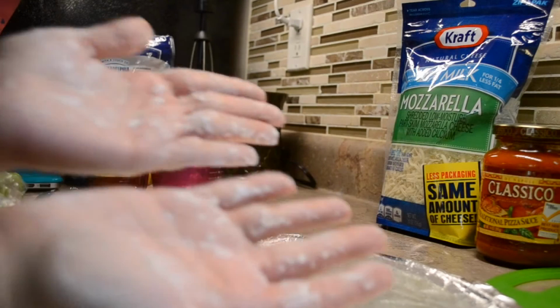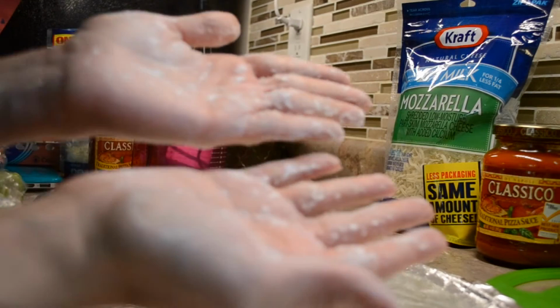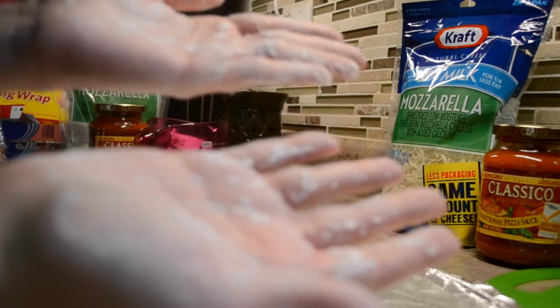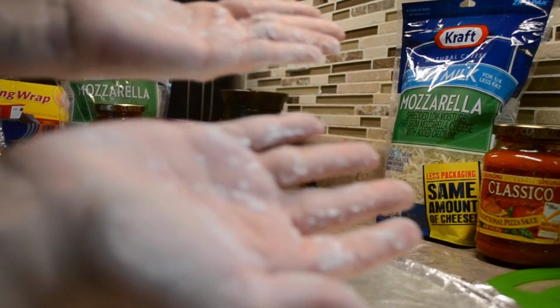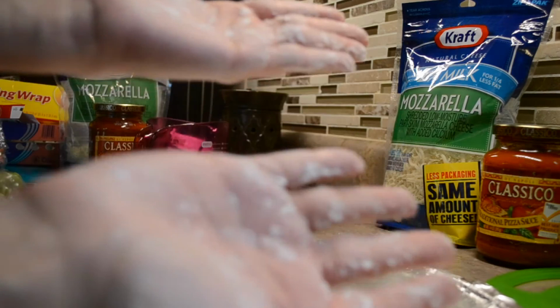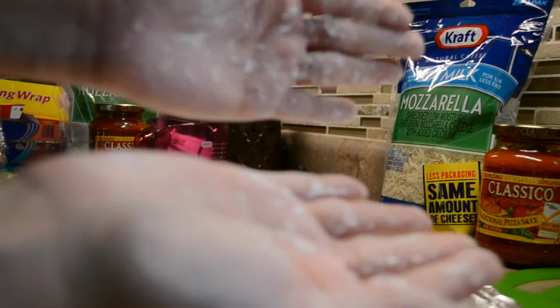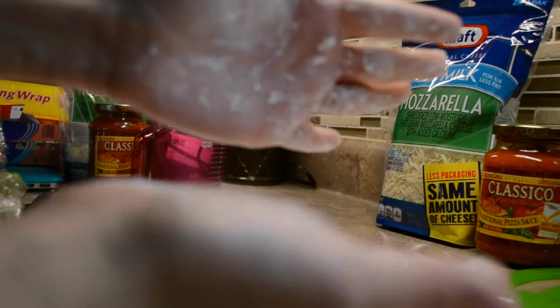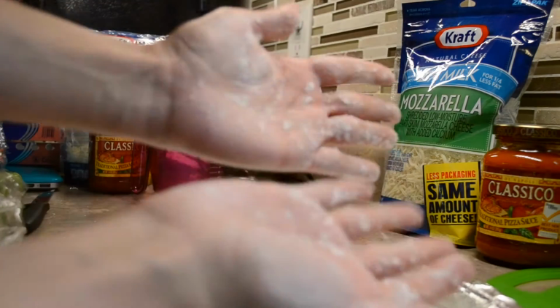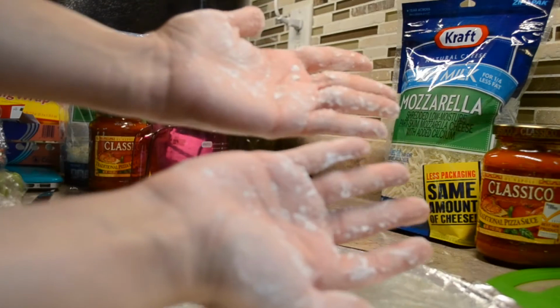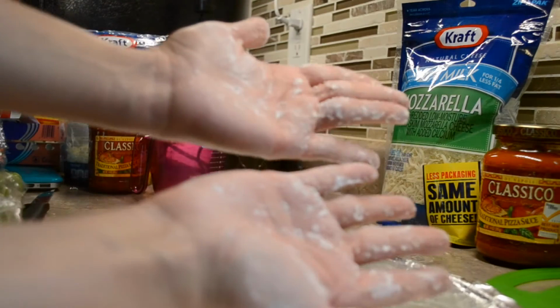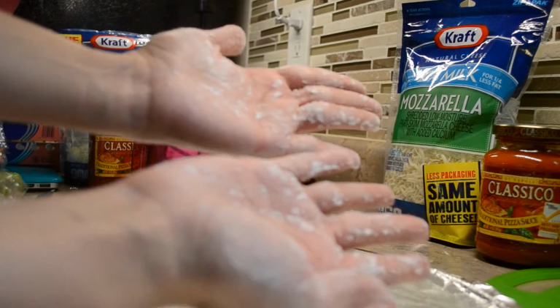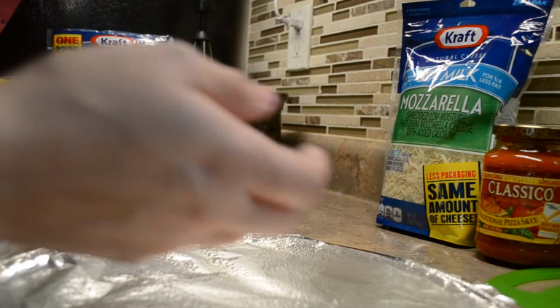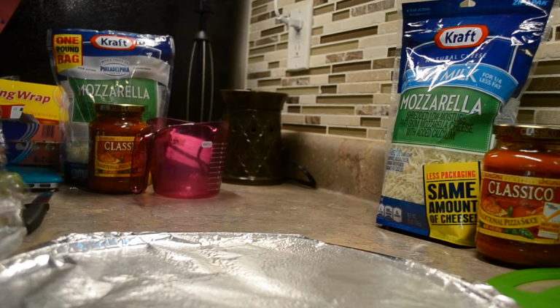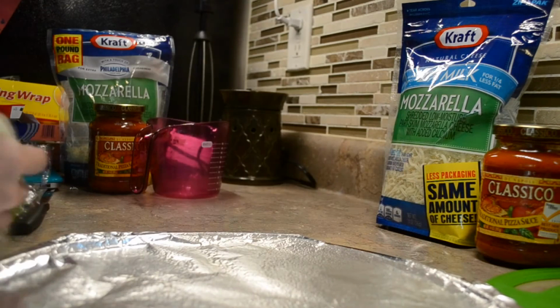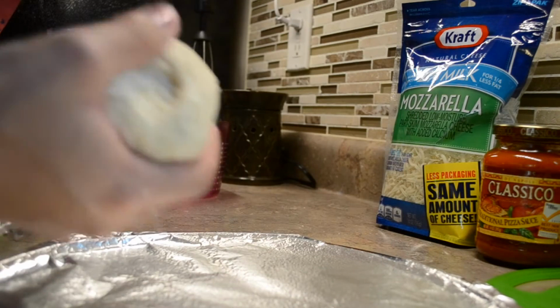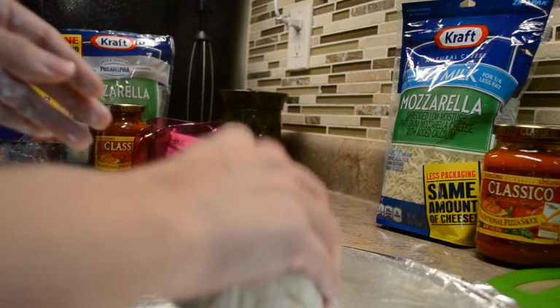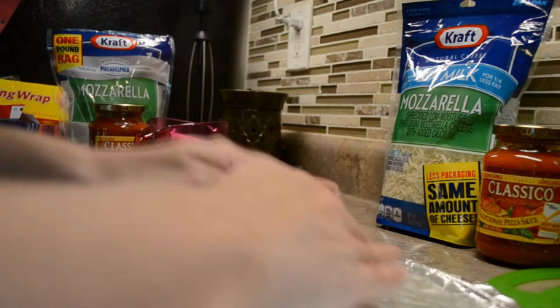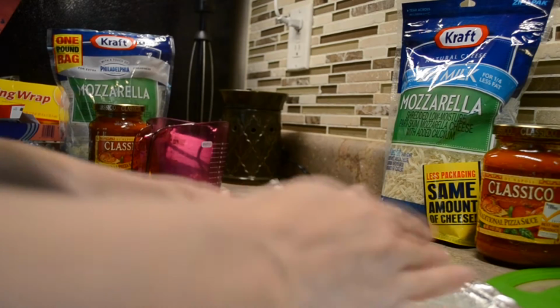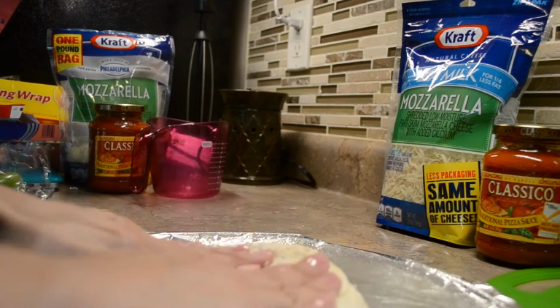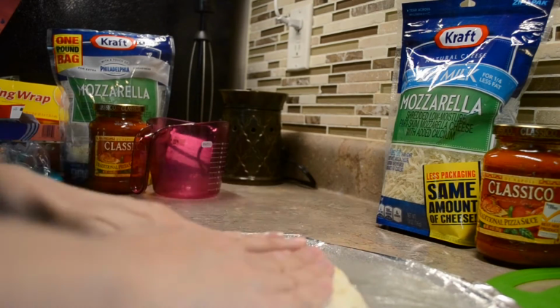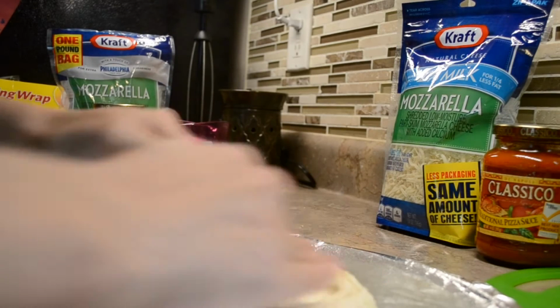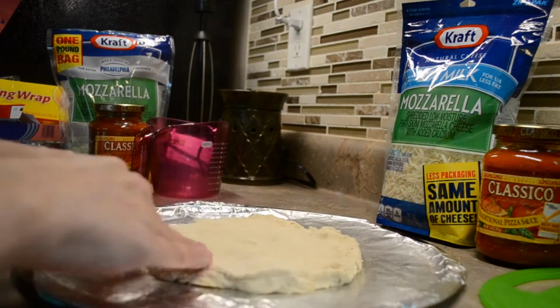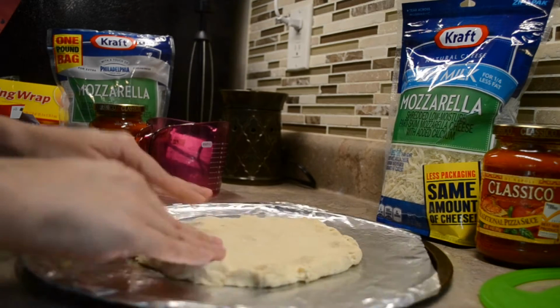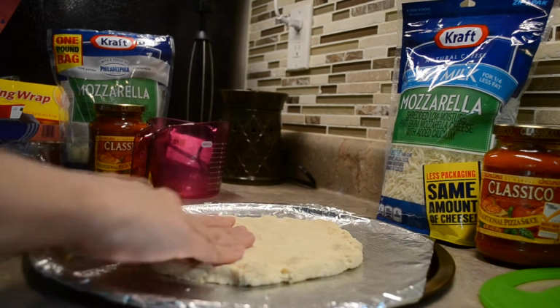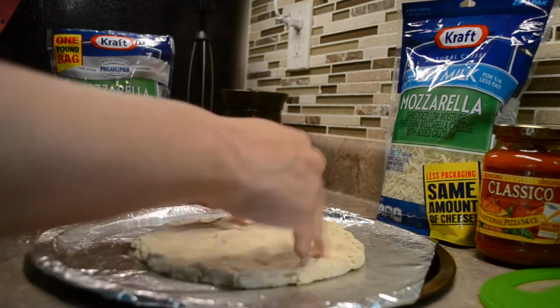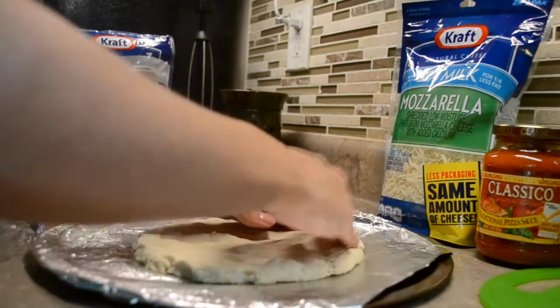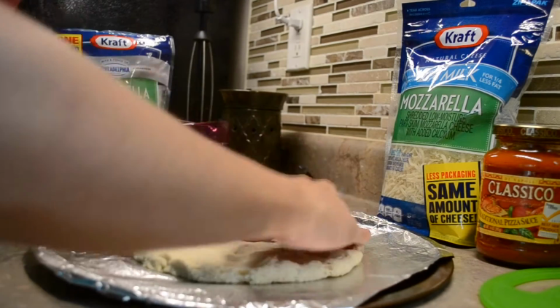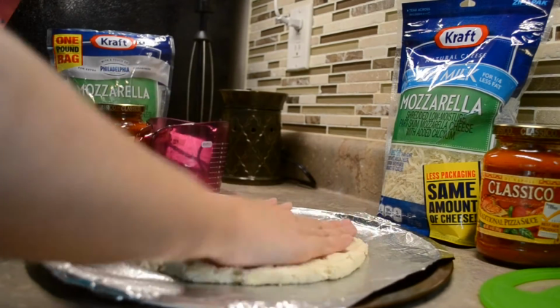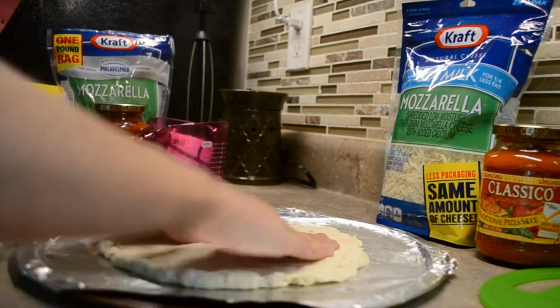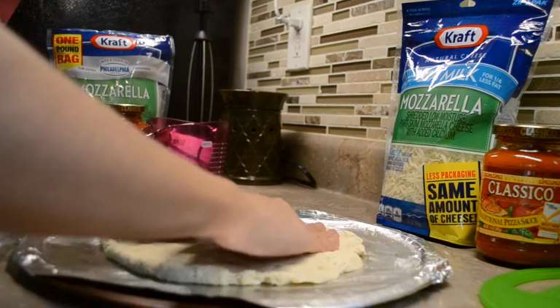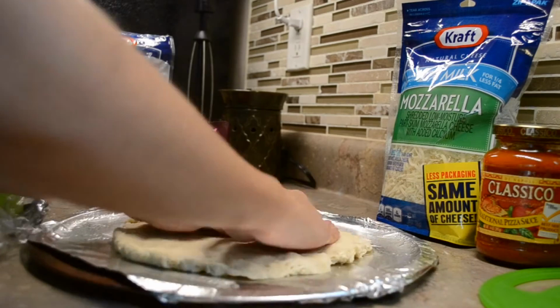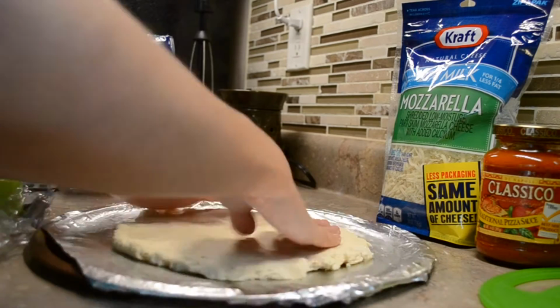Once you're done with the pizza dough, you're going to go ahead and just get a little bit of flour on your hands and you're going to push down and make the pizza form with your hands.